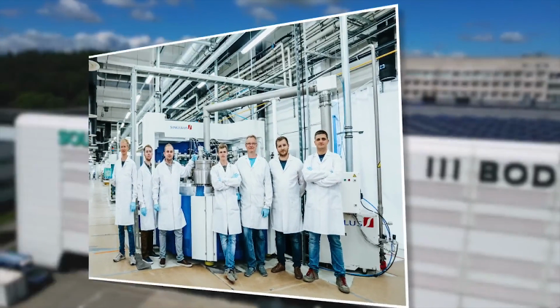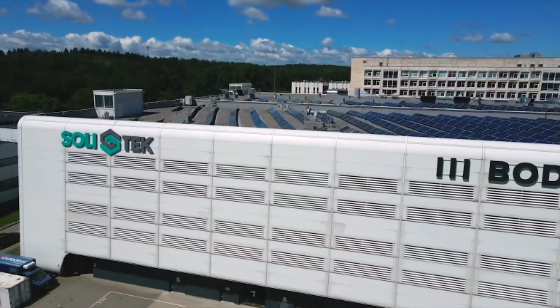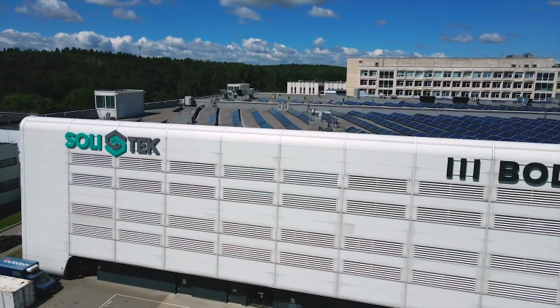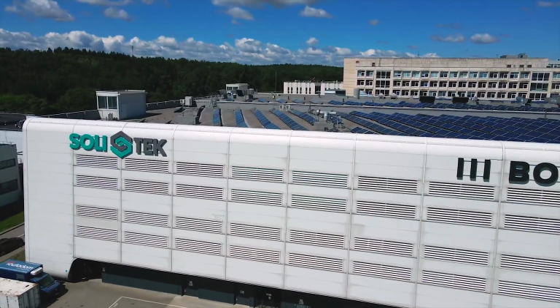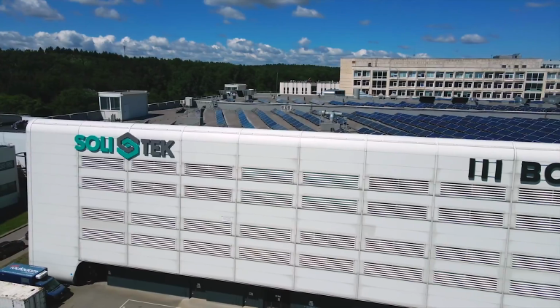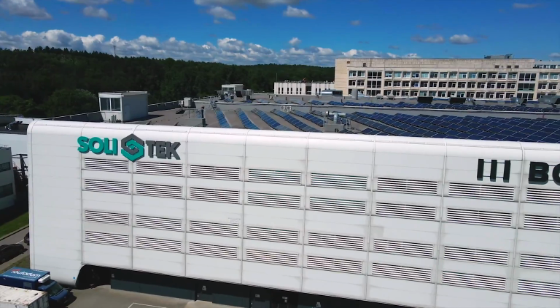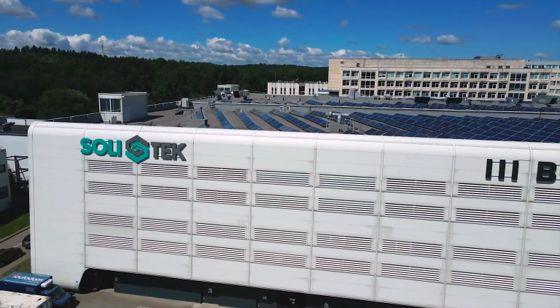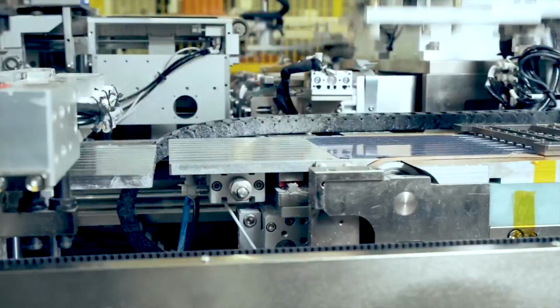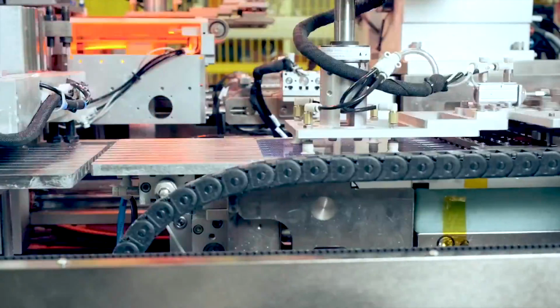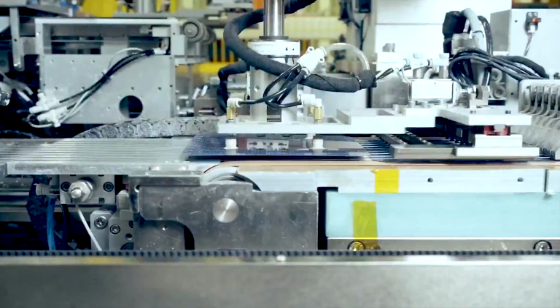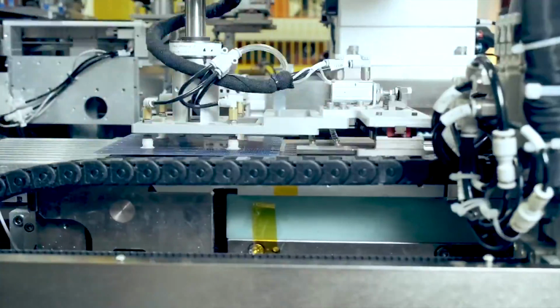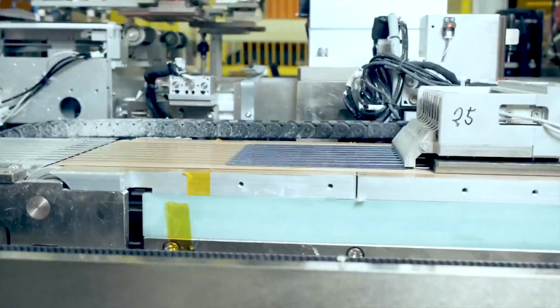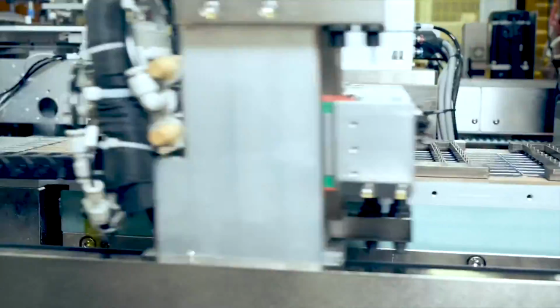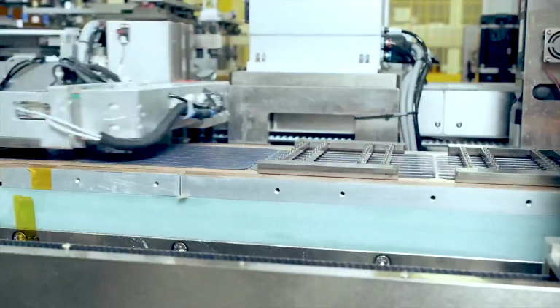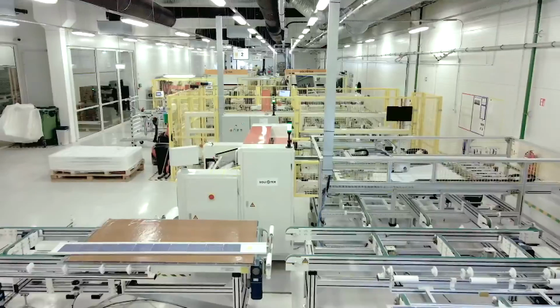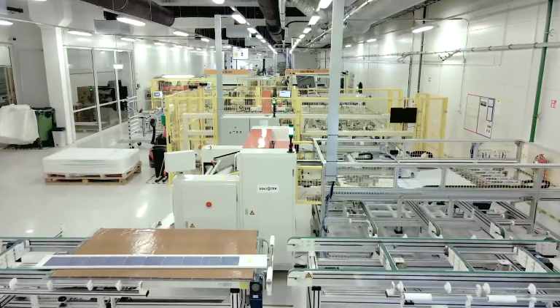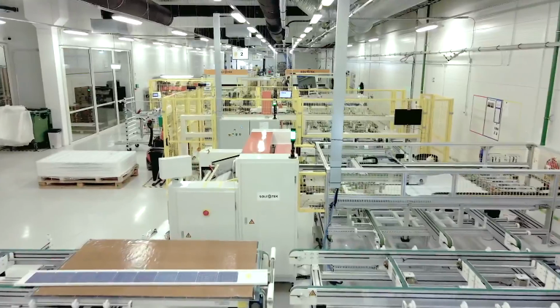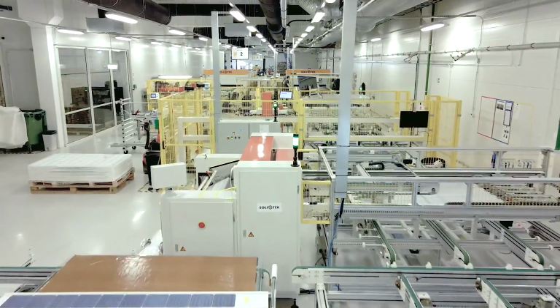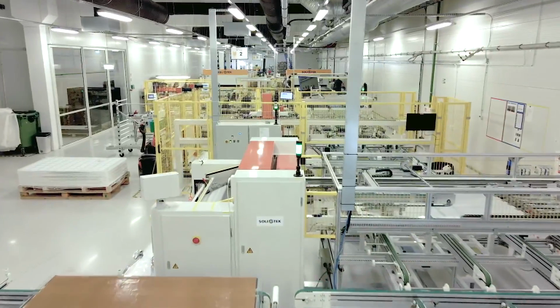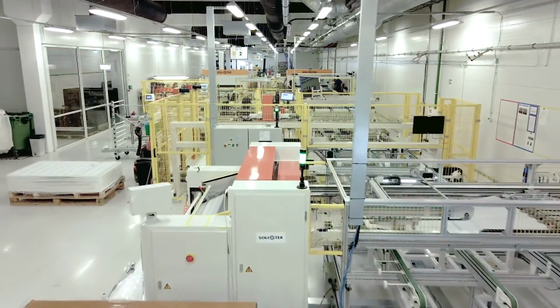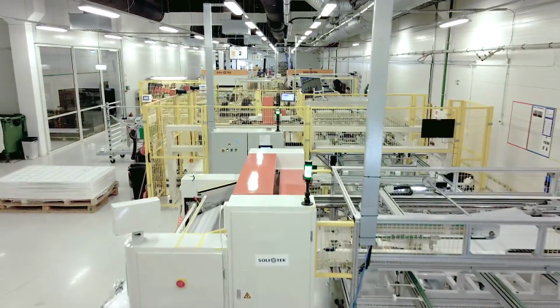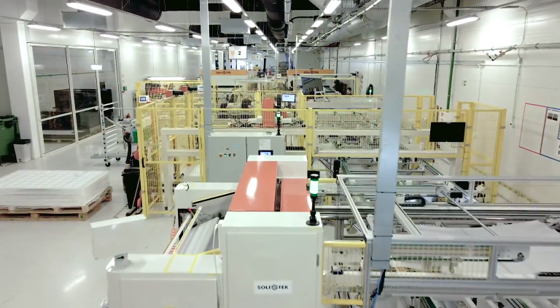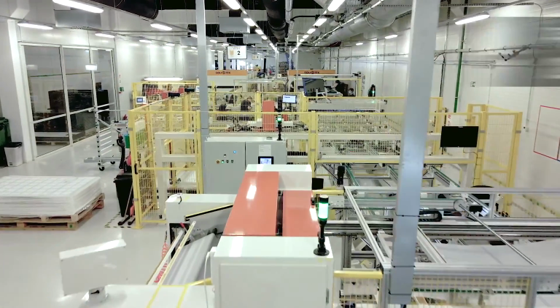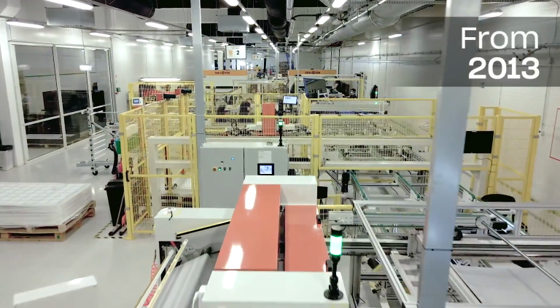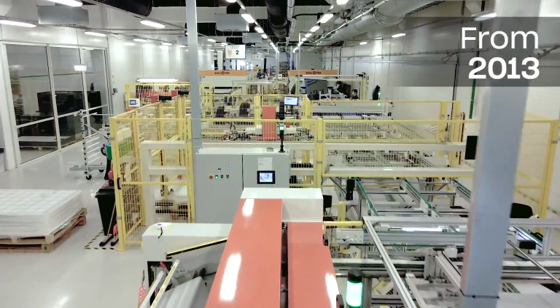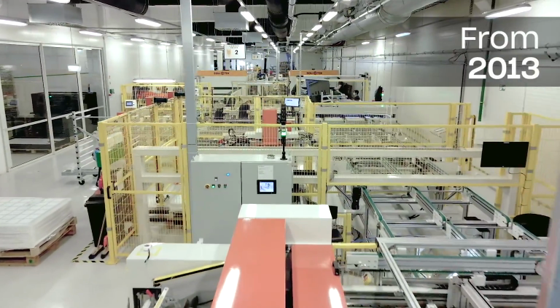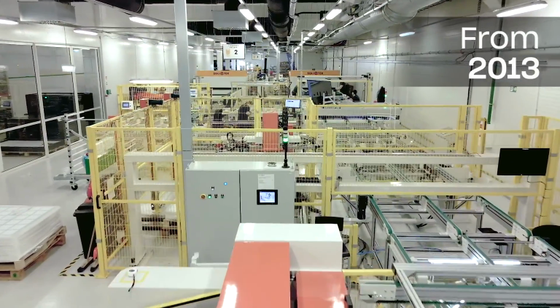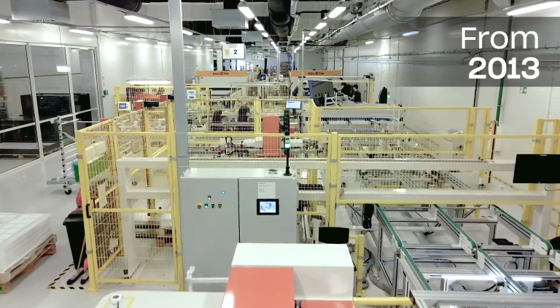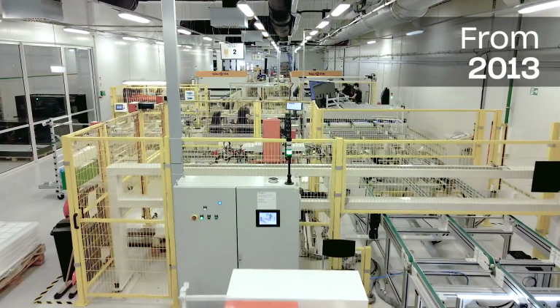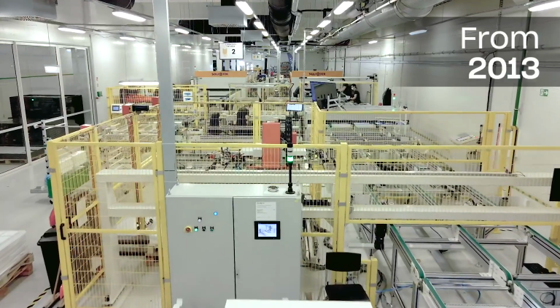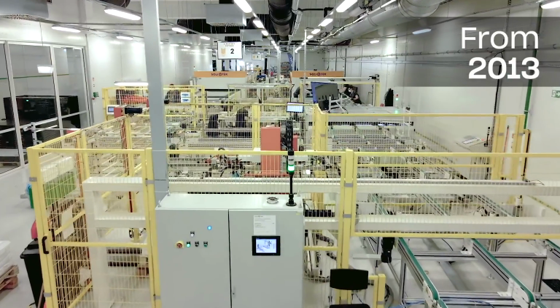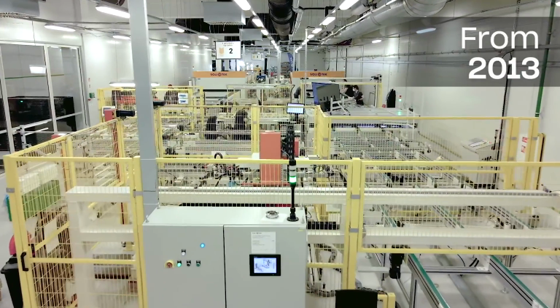Realizing its immense research and production potential, BOD Group founded a solar technology company, Solitec Cells, and built the first factory in the region for solar cells and solar panels in Vilnius in 2013.